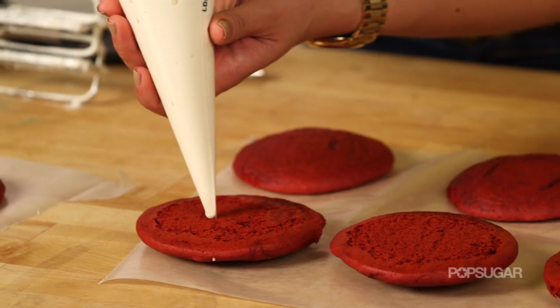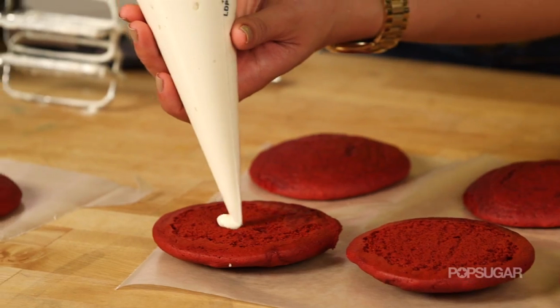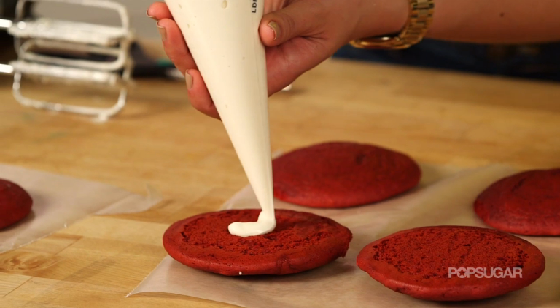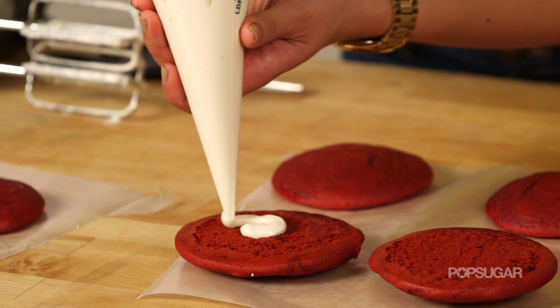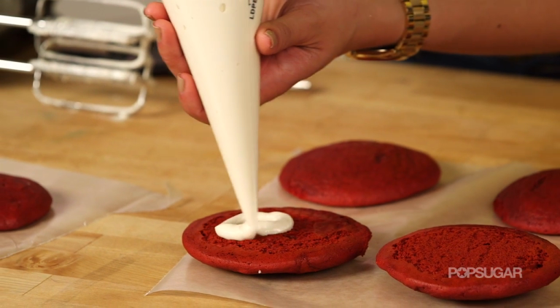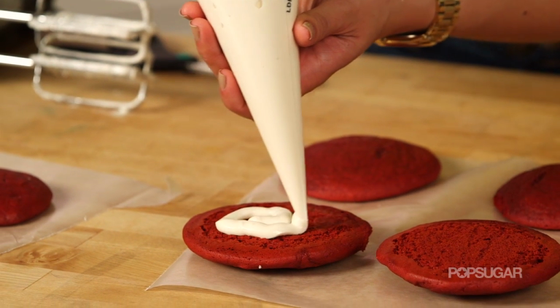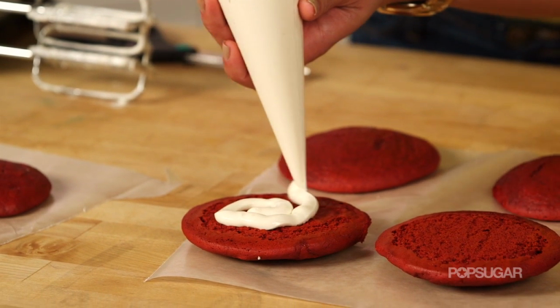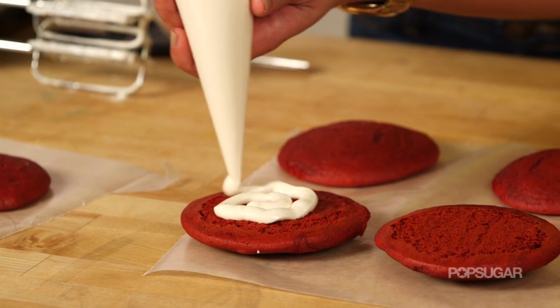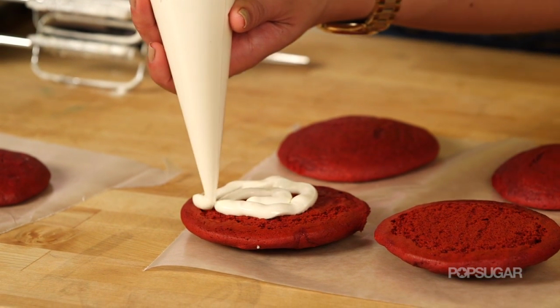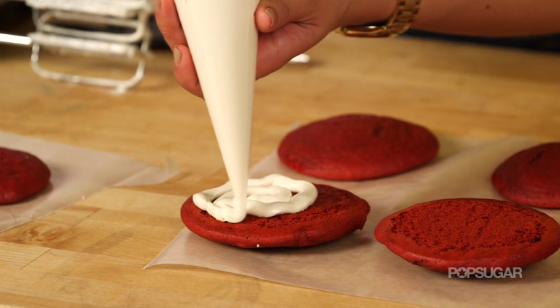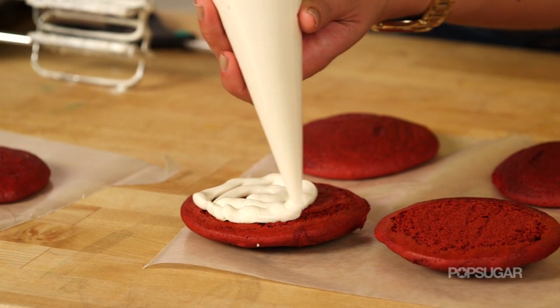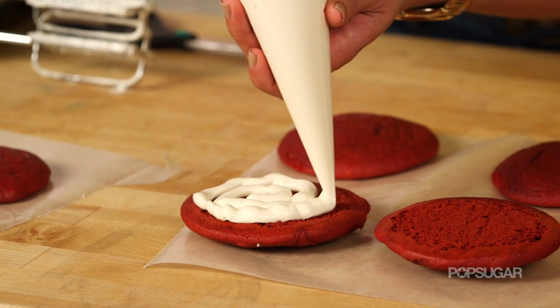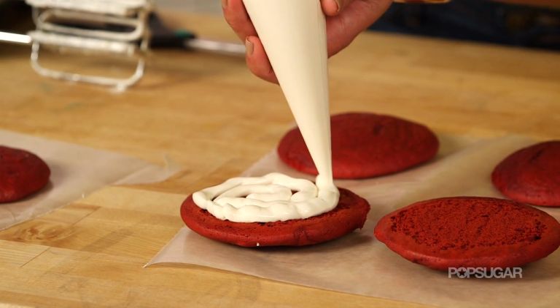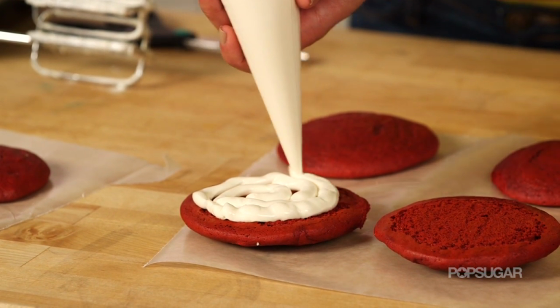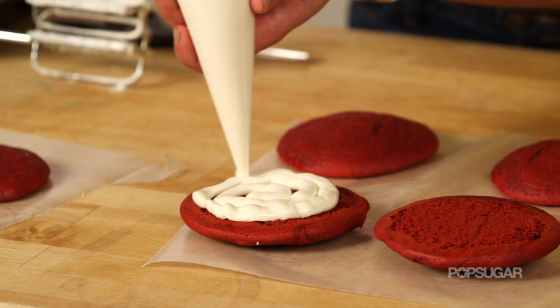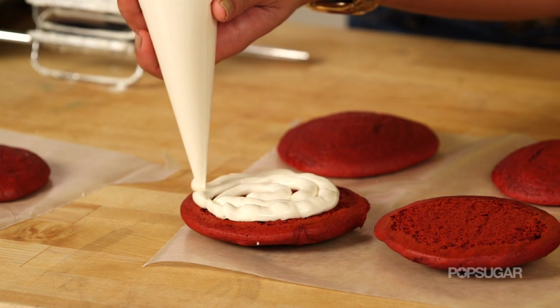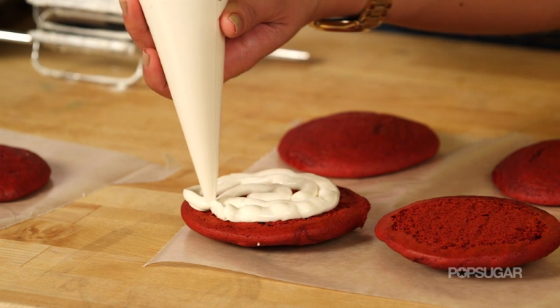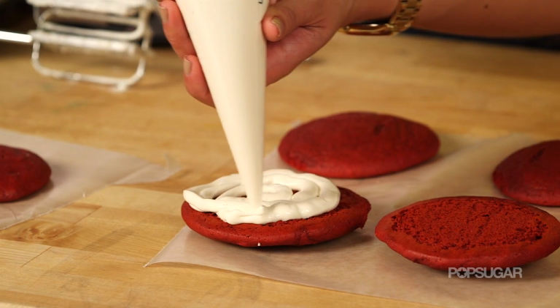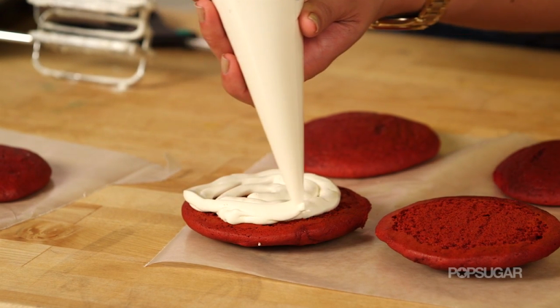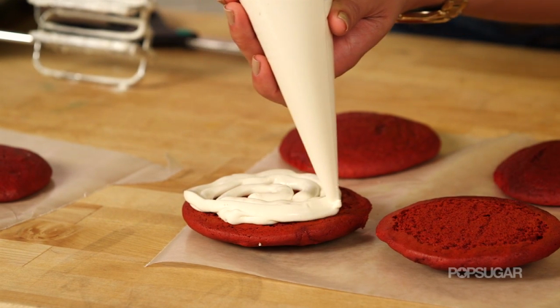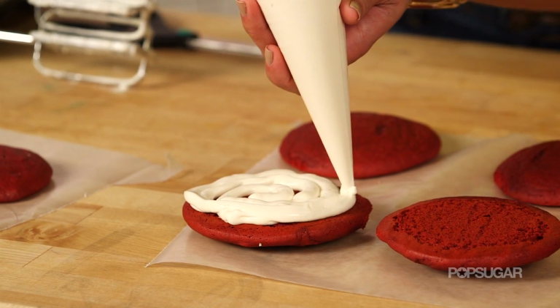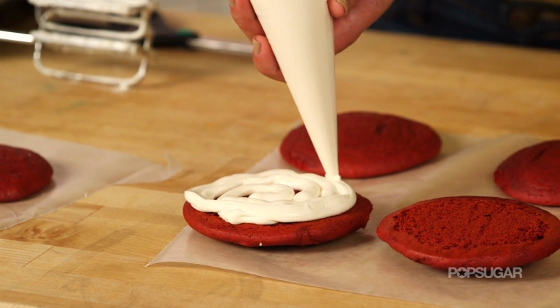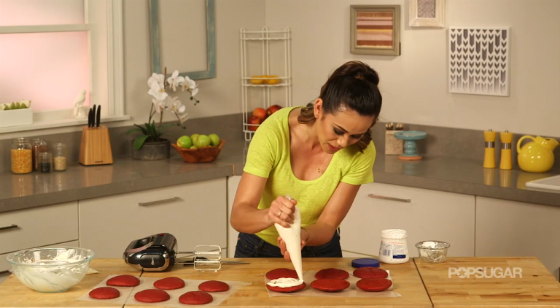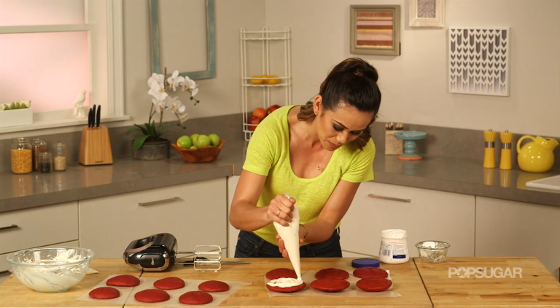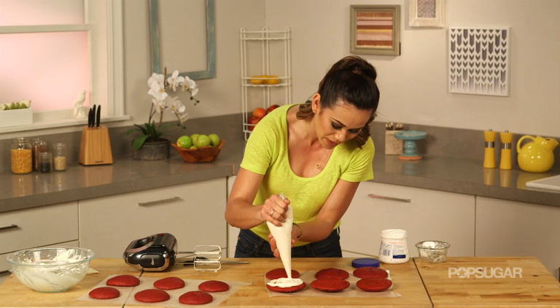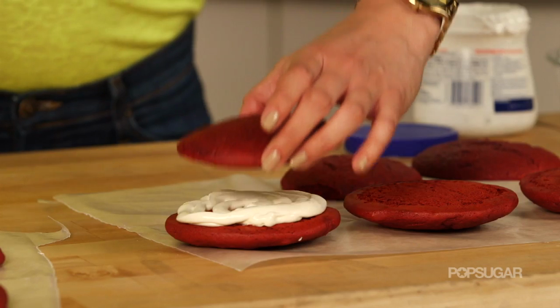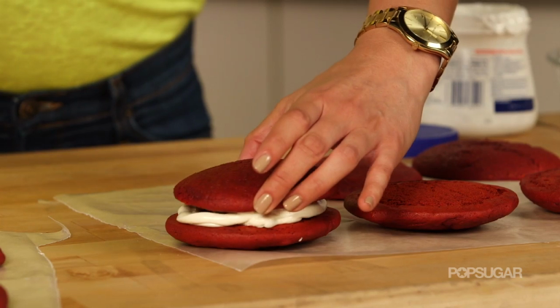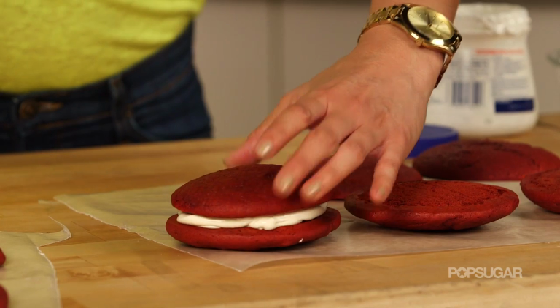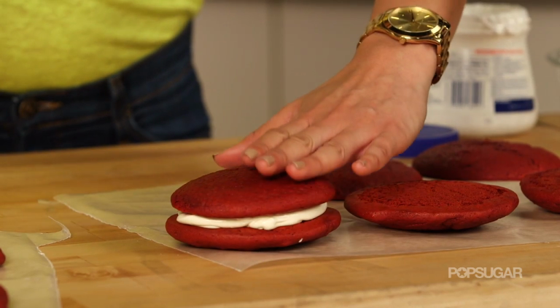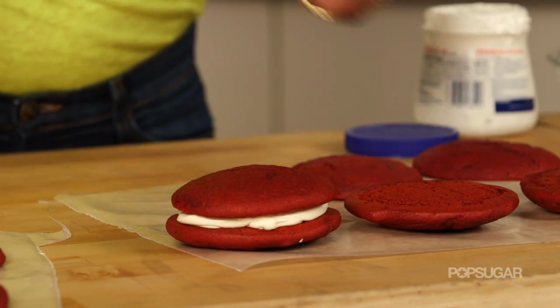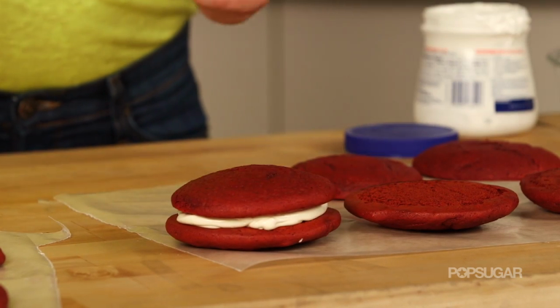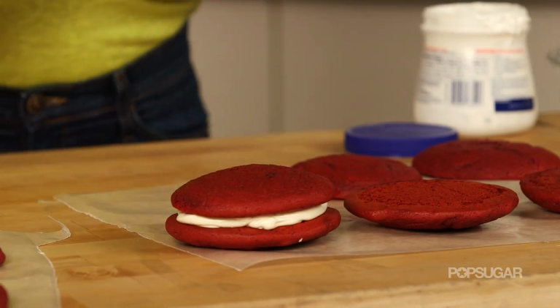Put frosting on one side of the Whoopie Pie. I like to start in the center and work your way out. You really want to see the filling on the edge when you put the top on the Whoopie Pie.